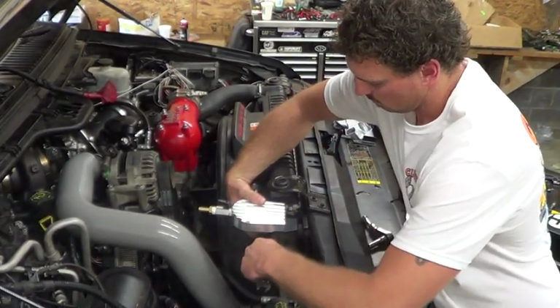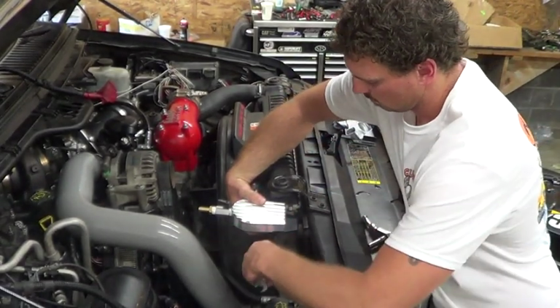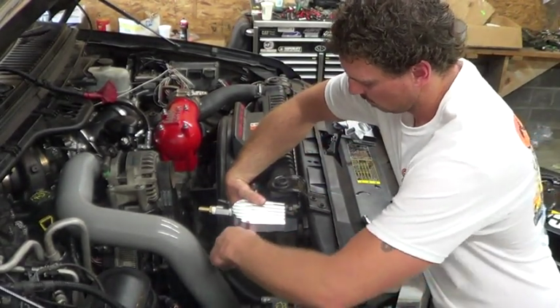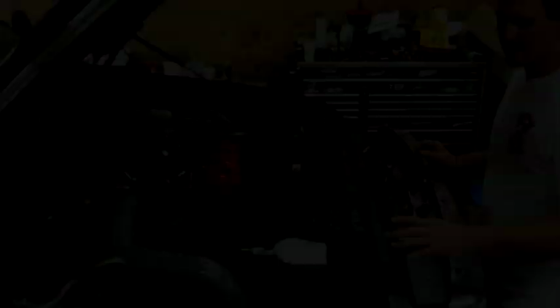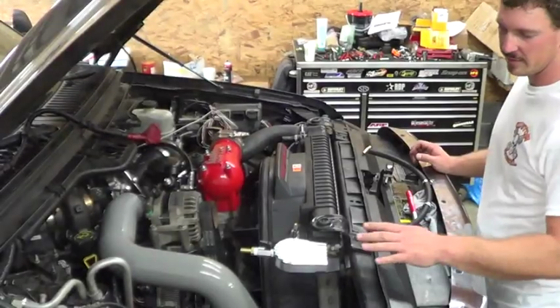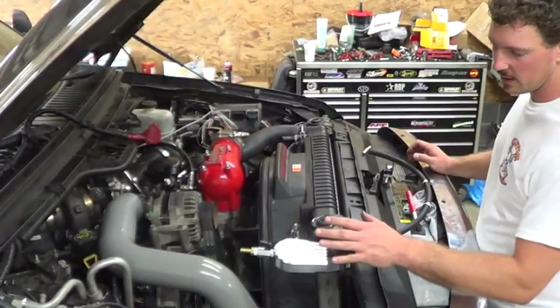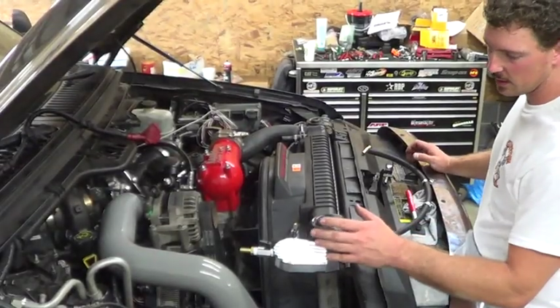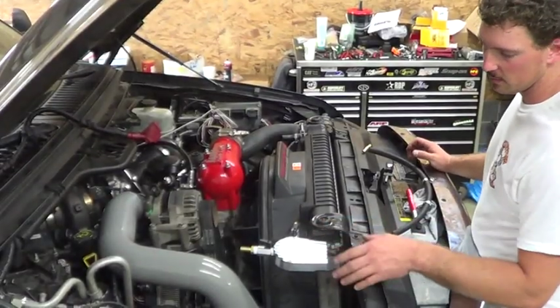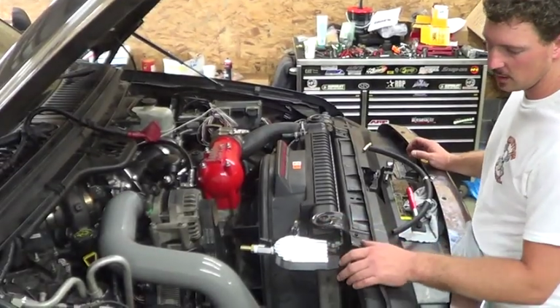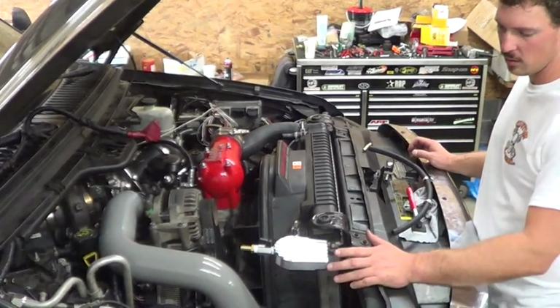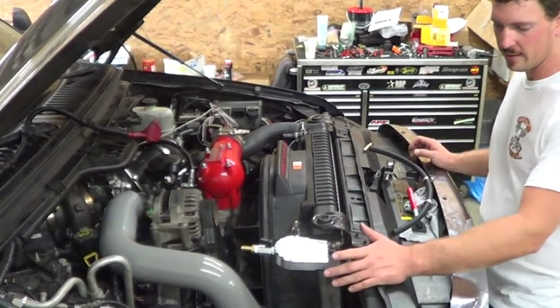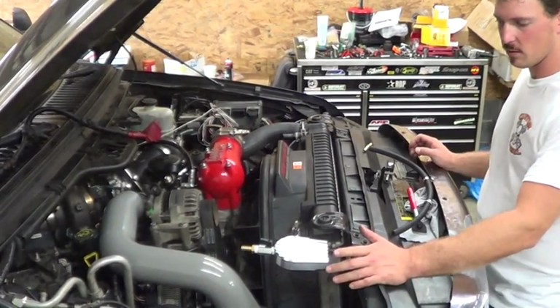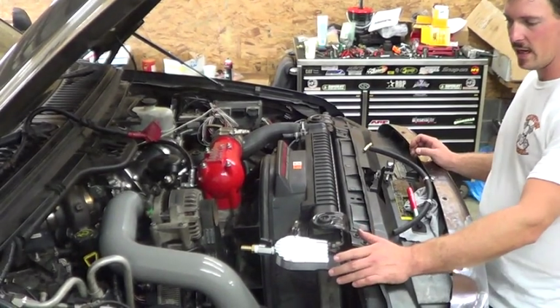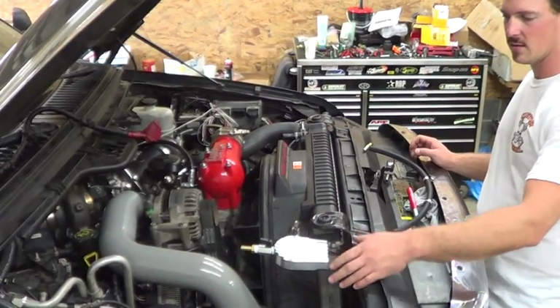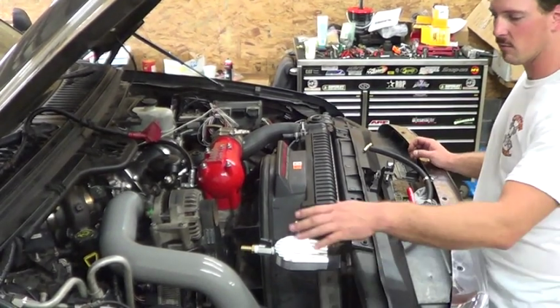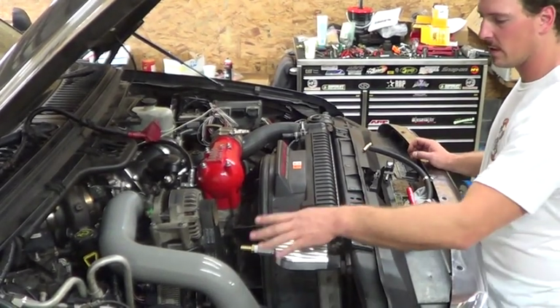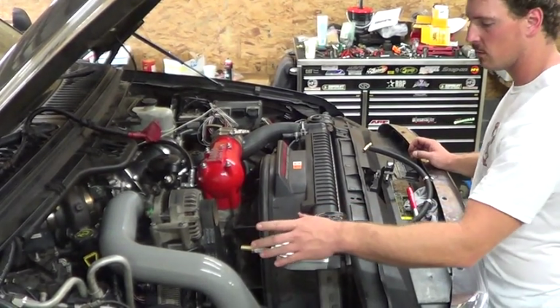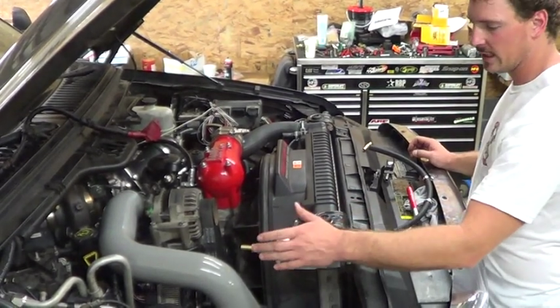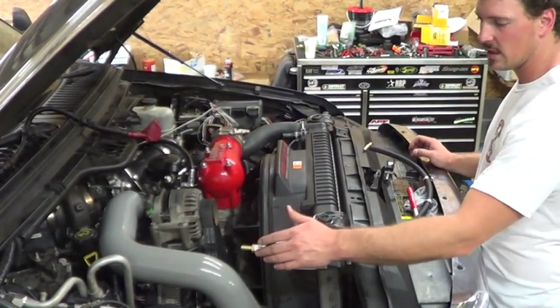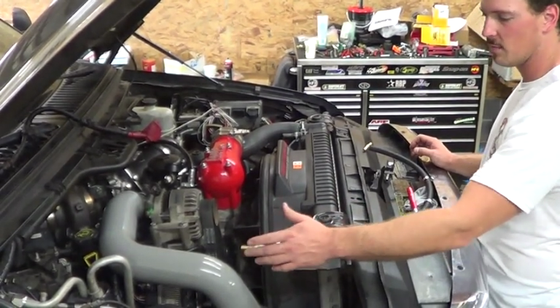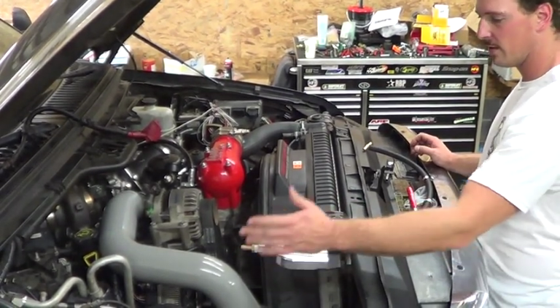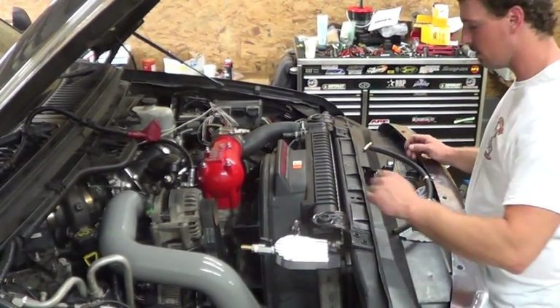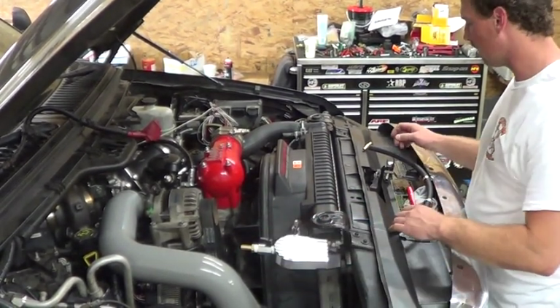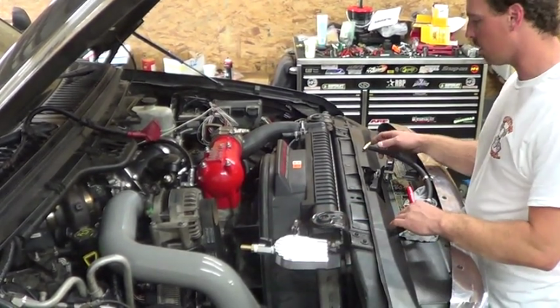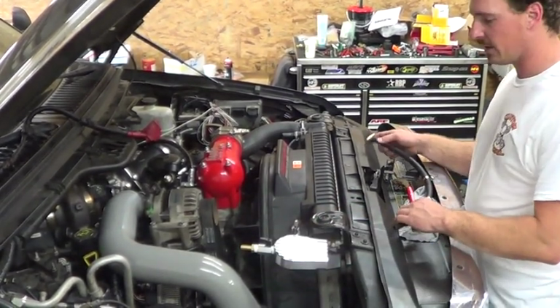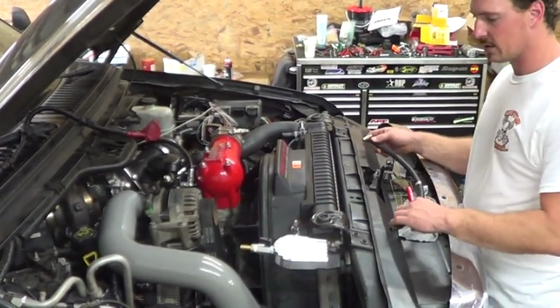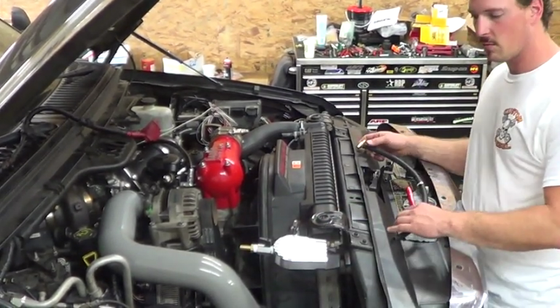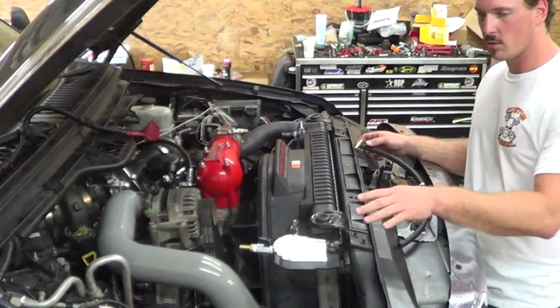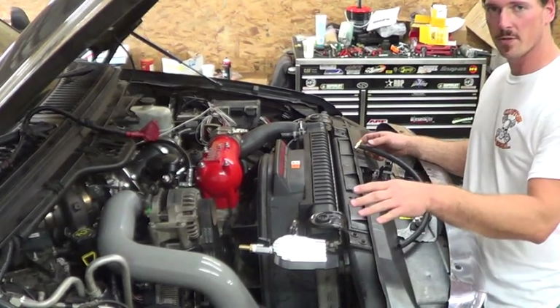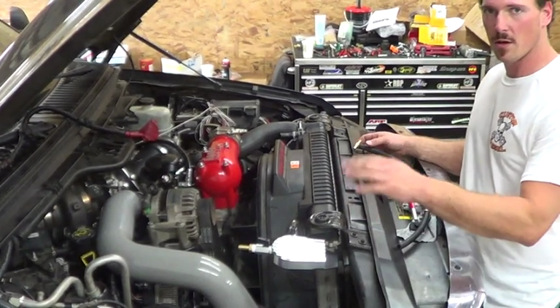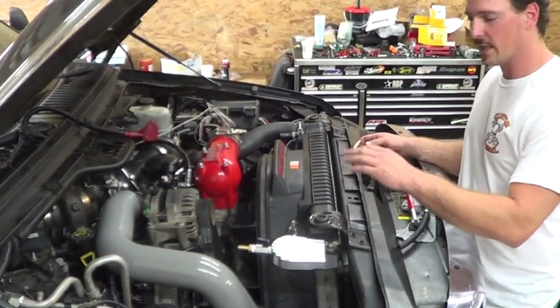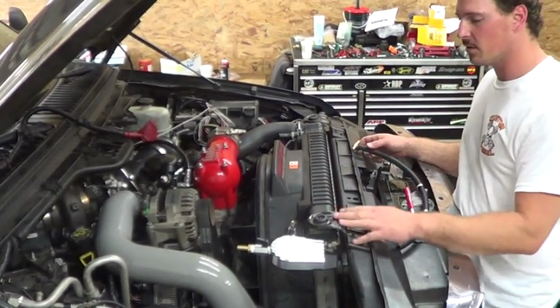Alright guys, we've got our coolant manifold and our bracket installed. We've also gone ahead and installed our ball valves and our hose fittings. Now what we're going to do is run our lines for the supply and the return through the coolant manifold.